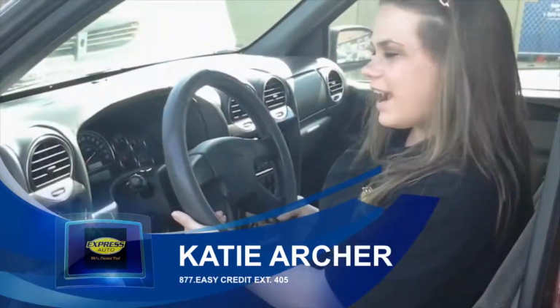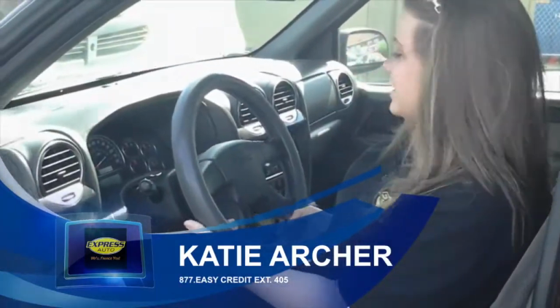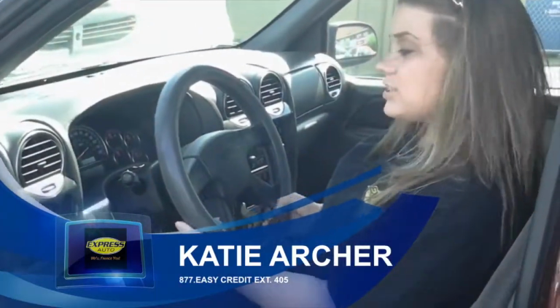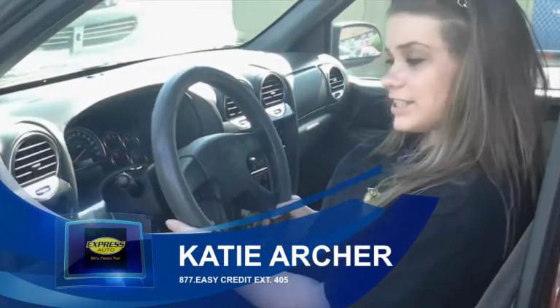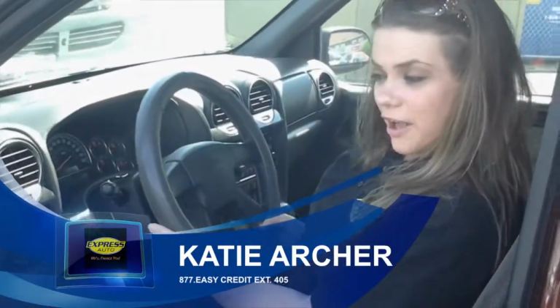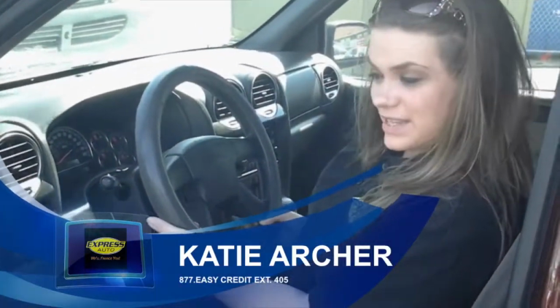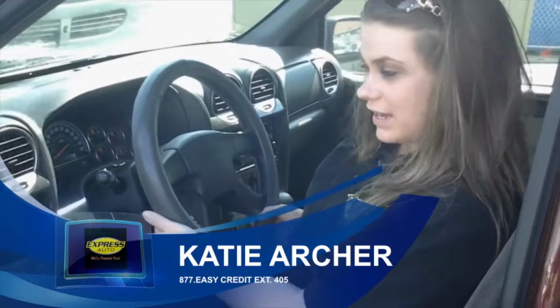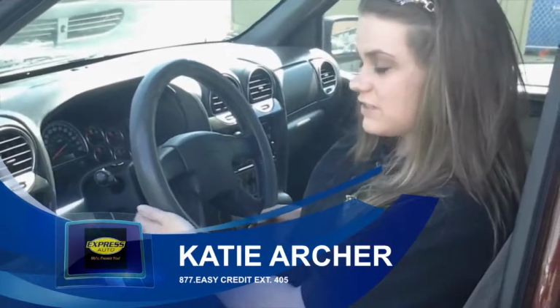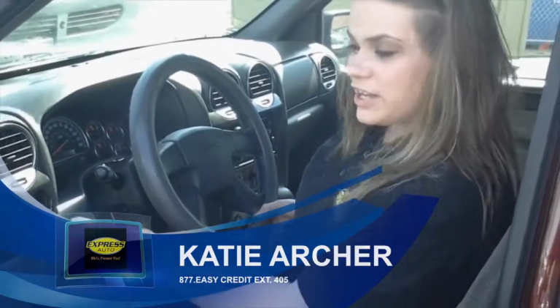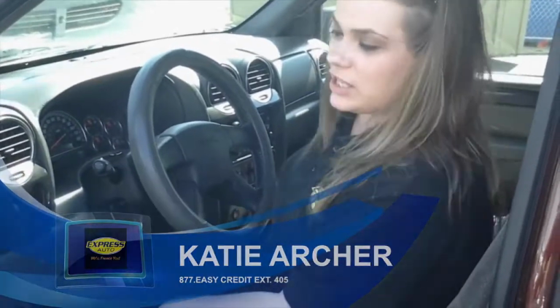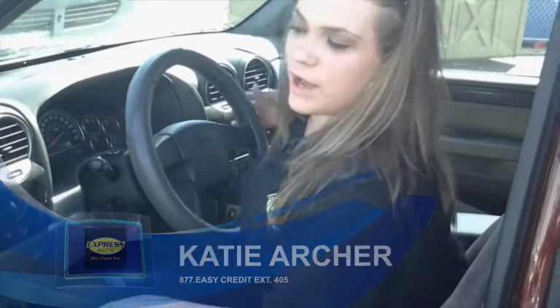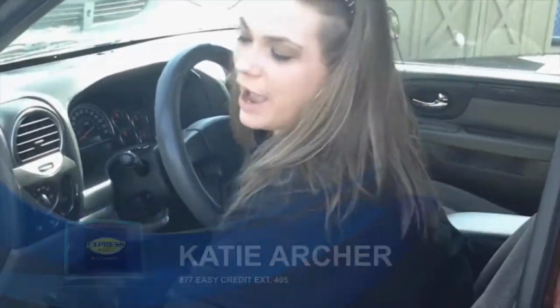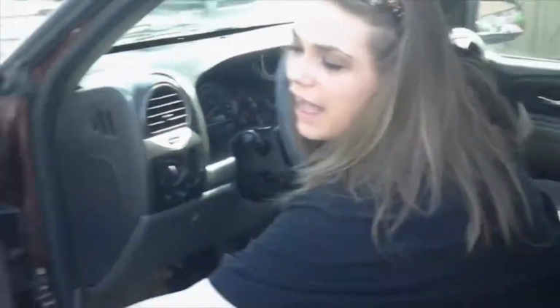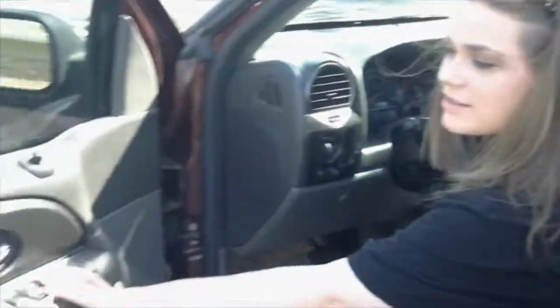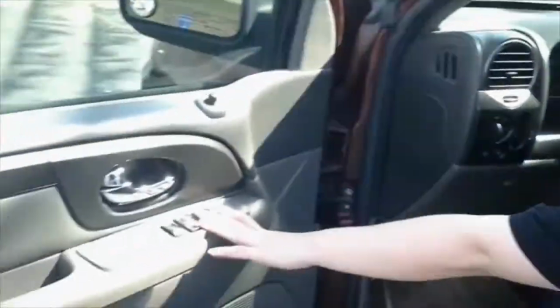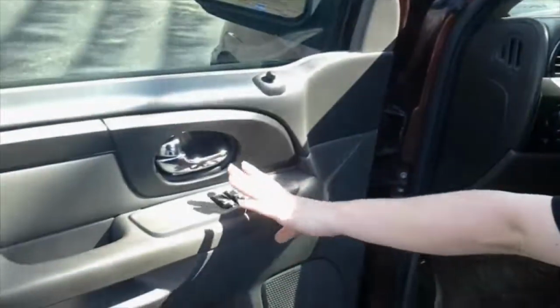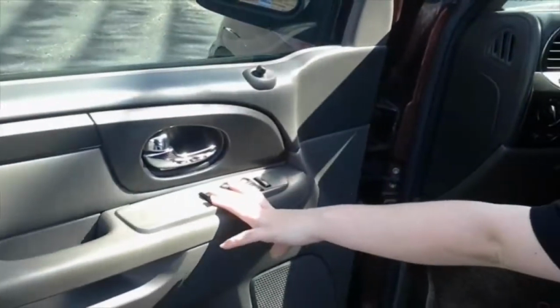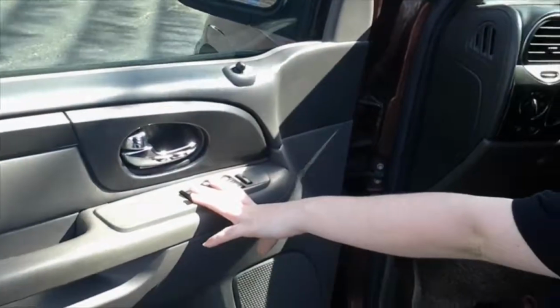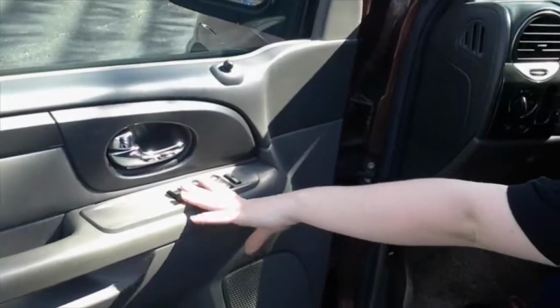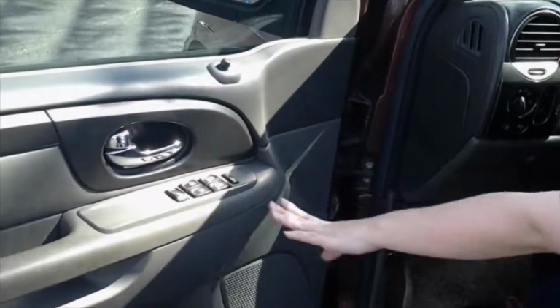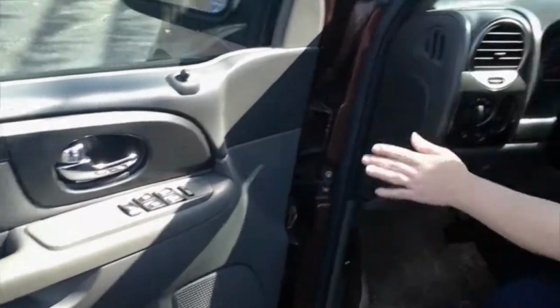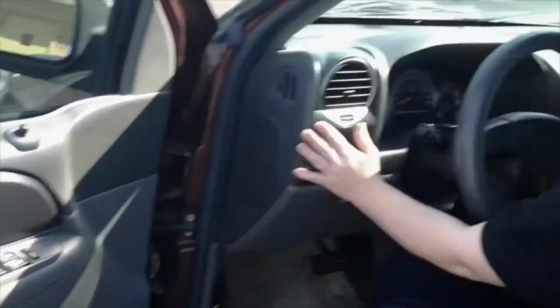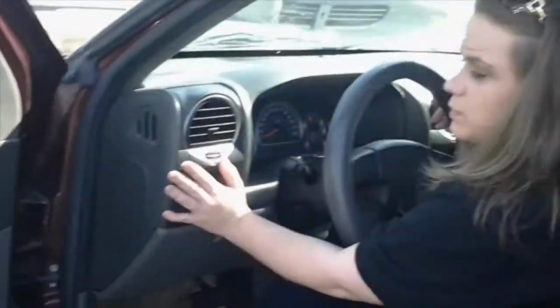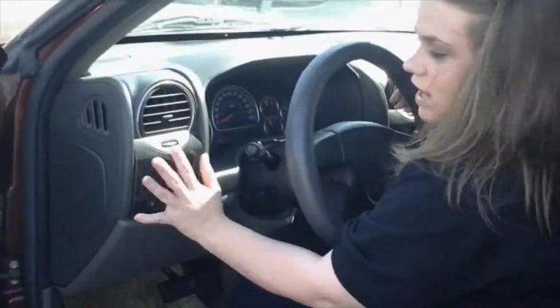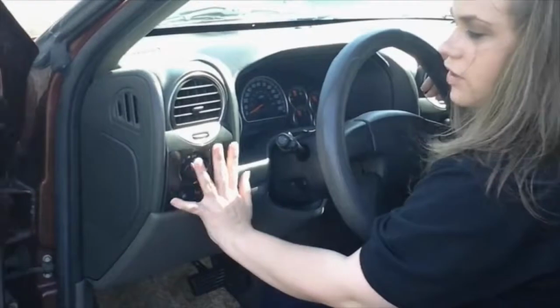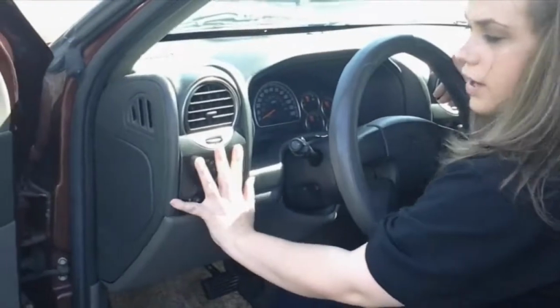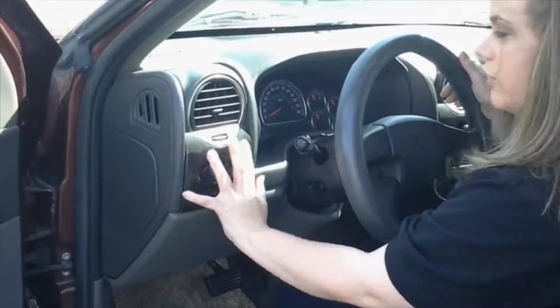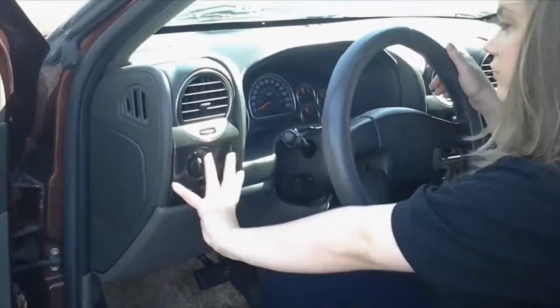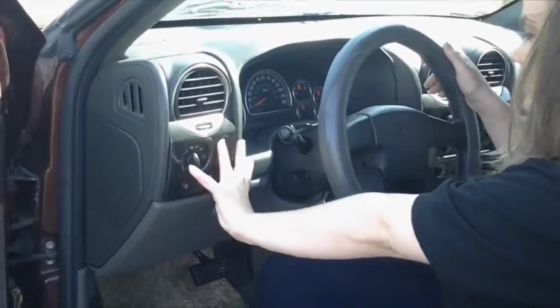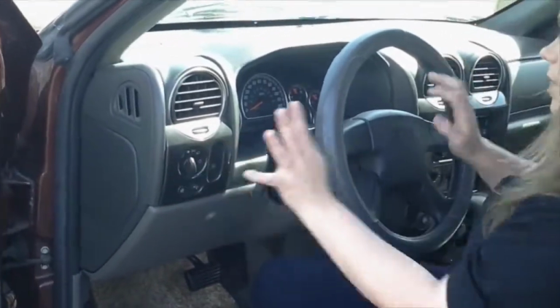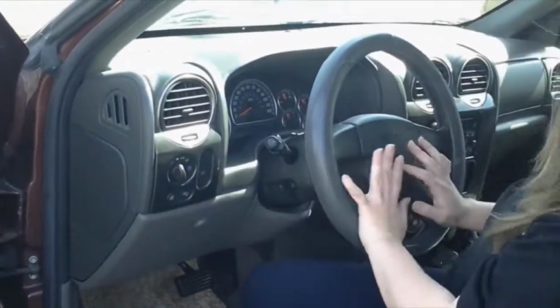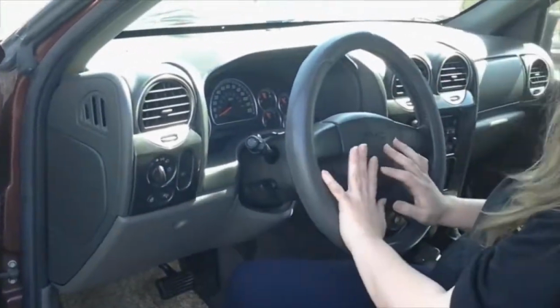I'd like to start off by saying it's very convenient. You've got your power locks, your power windows, you've got your light switches — everything right here, very convenient, right by your steering wheel.